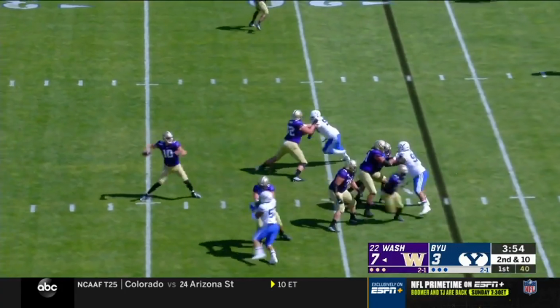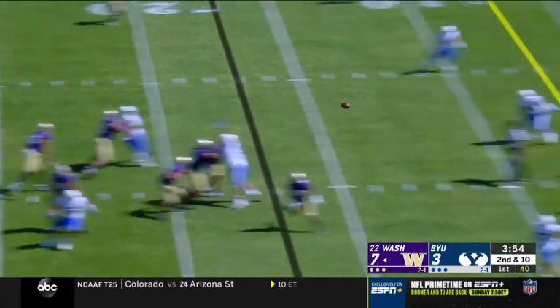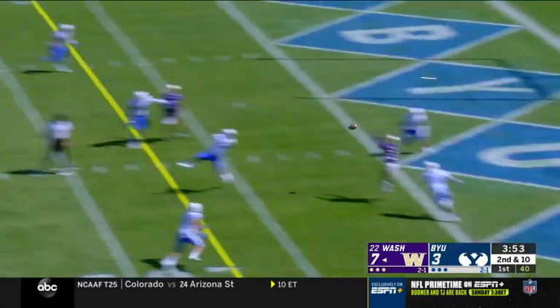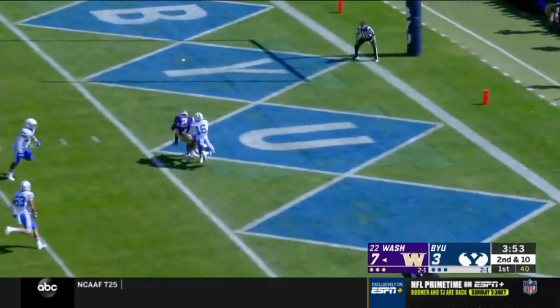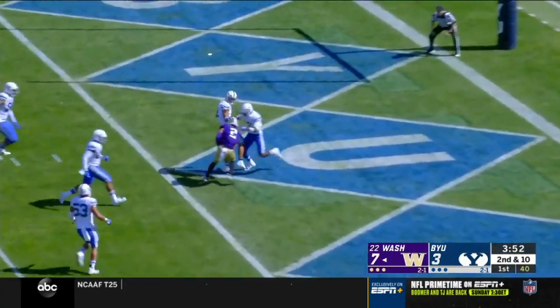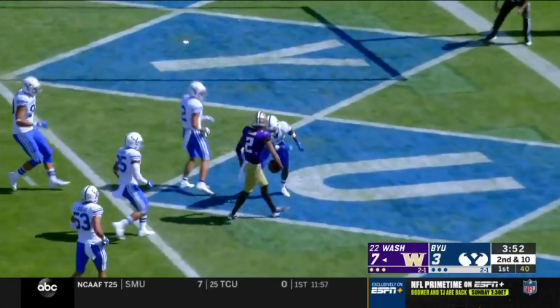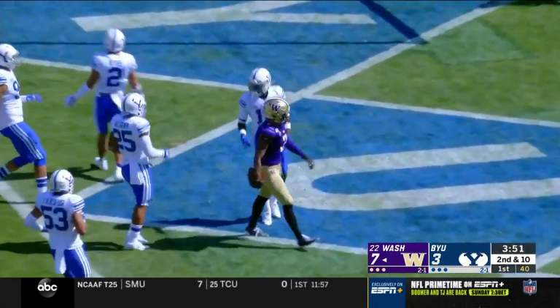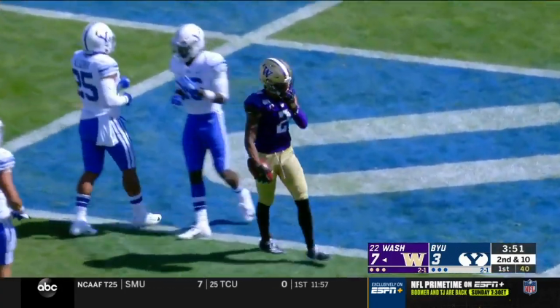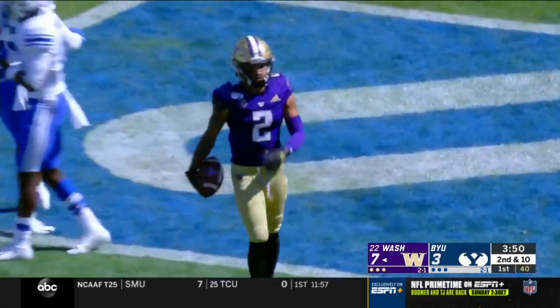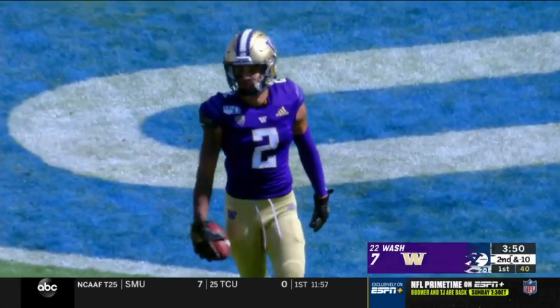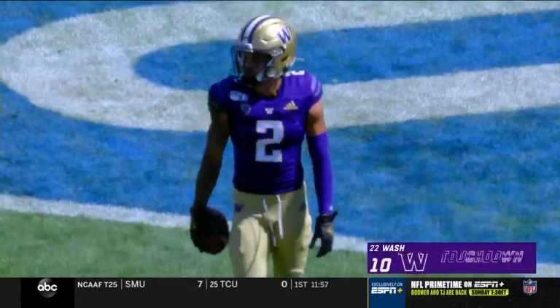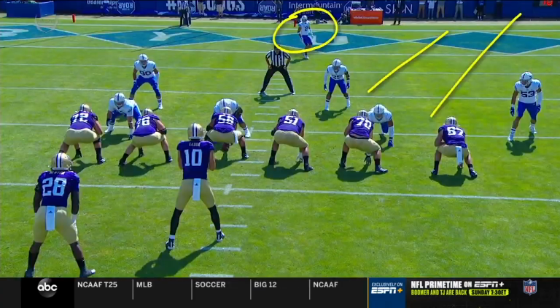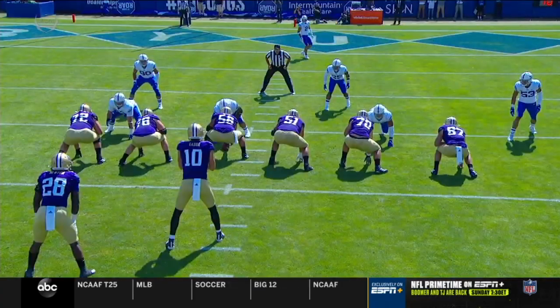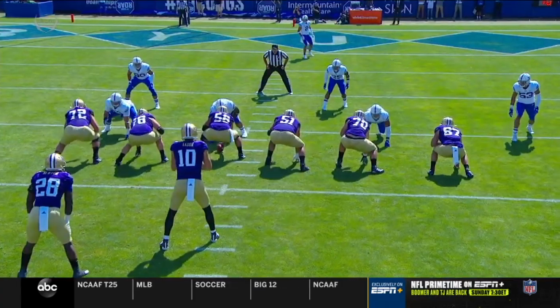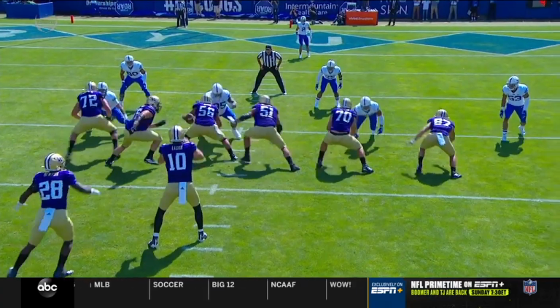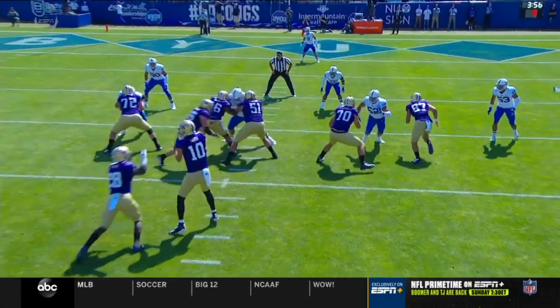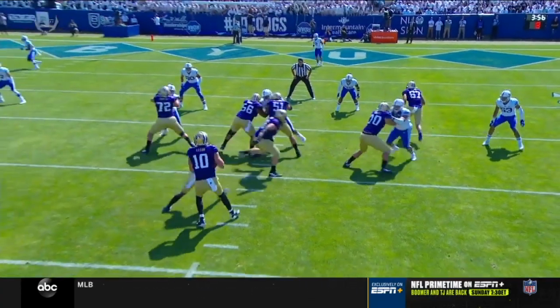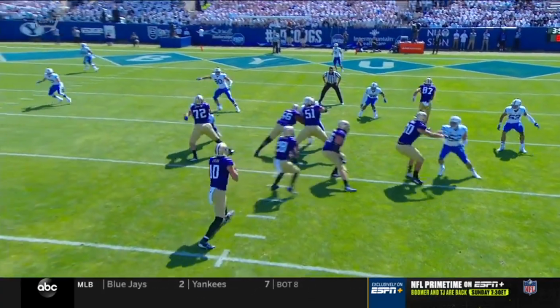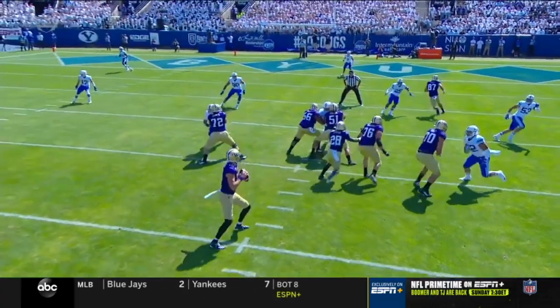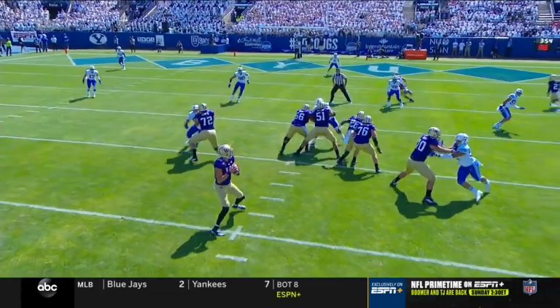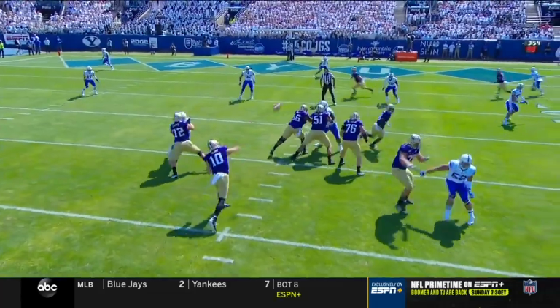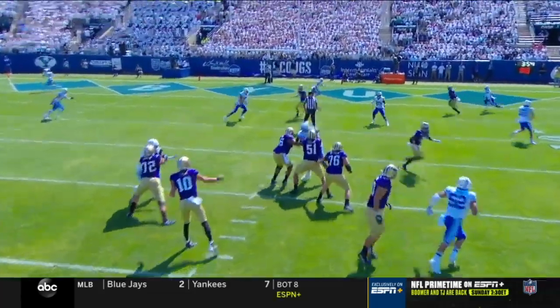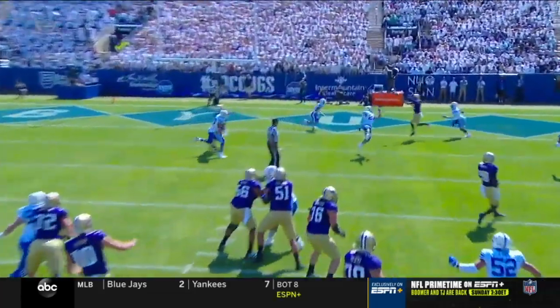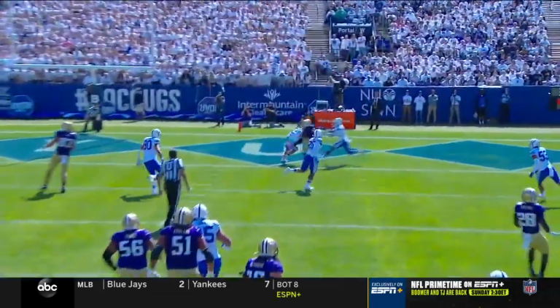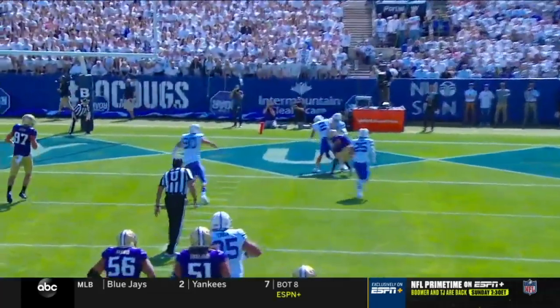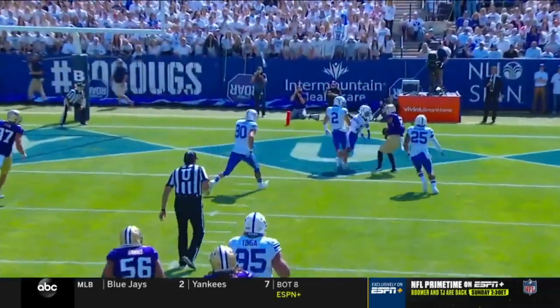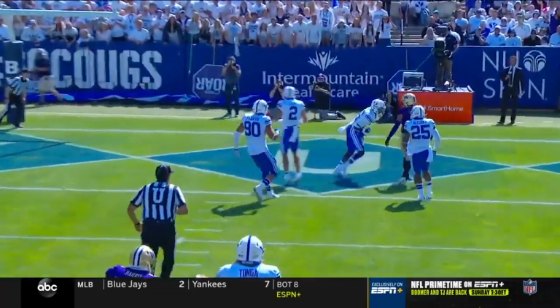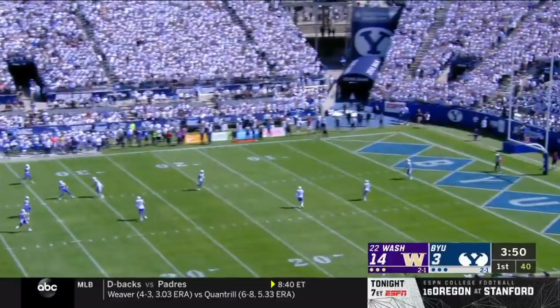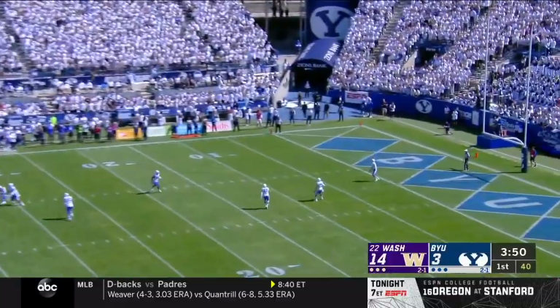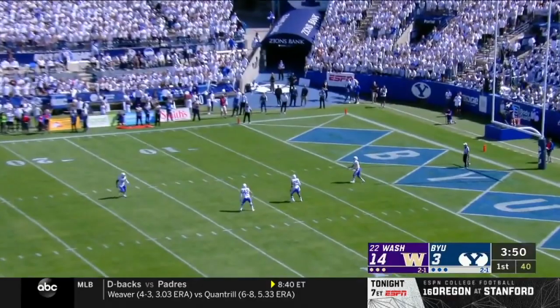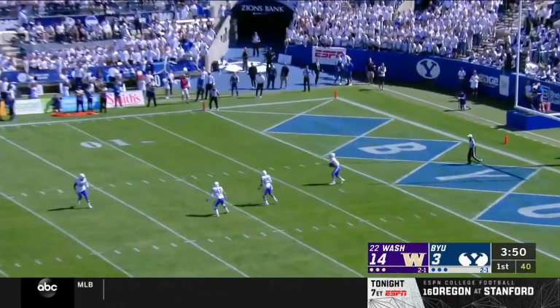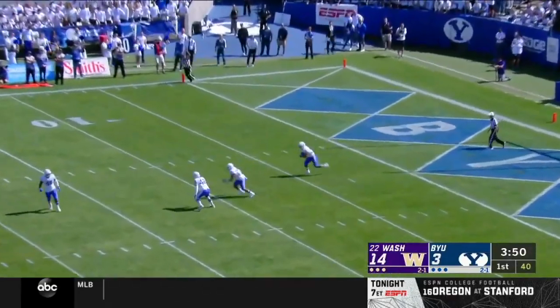Eason off the play fake, throwing, zips one into the end zone — it is caught! Touchdown to Aaron Fuller! Harry's tight window — you've got to throw it over the linebacker. He's going to come in — look right there, that's unbelievable timing.